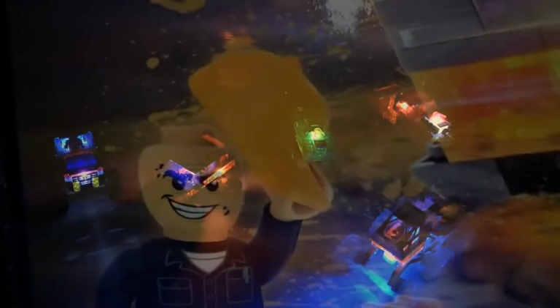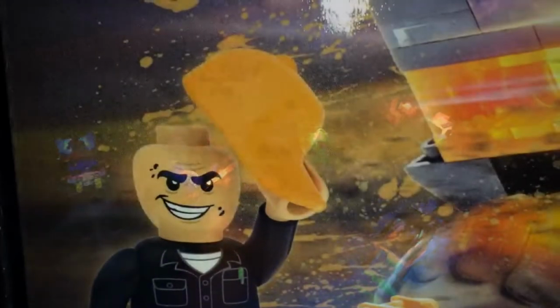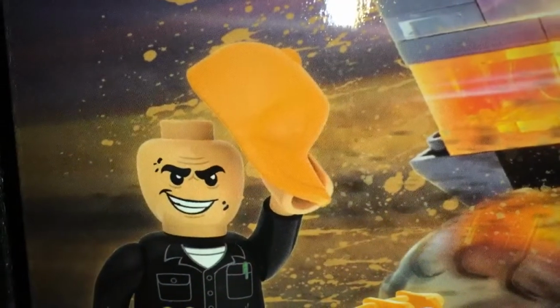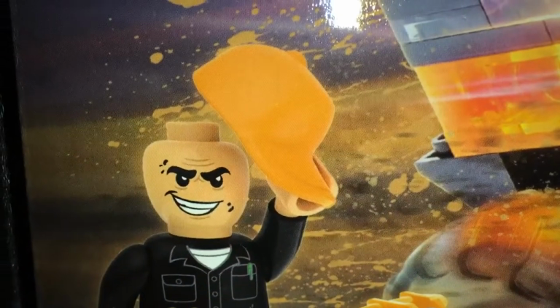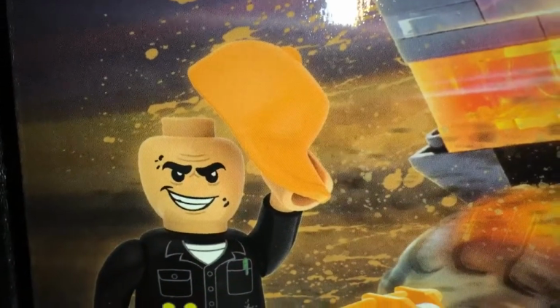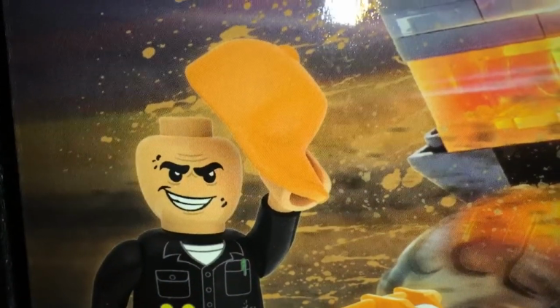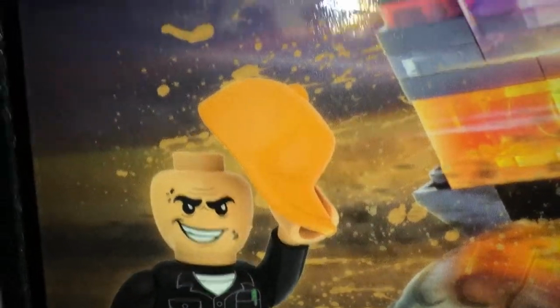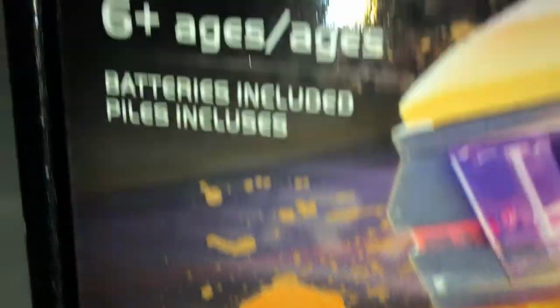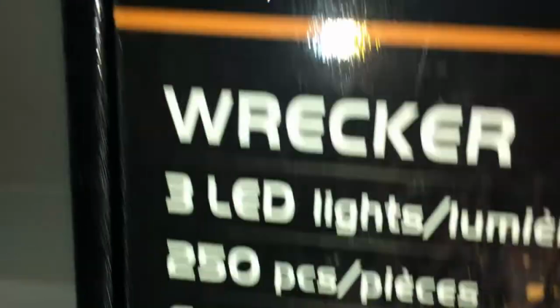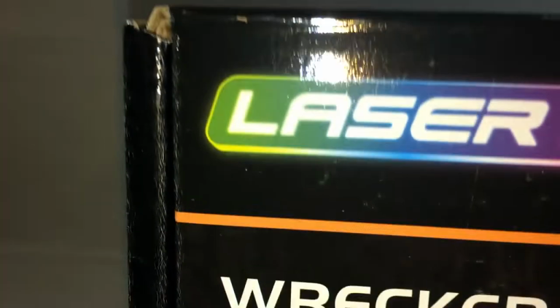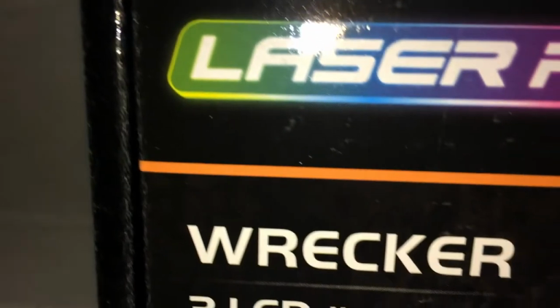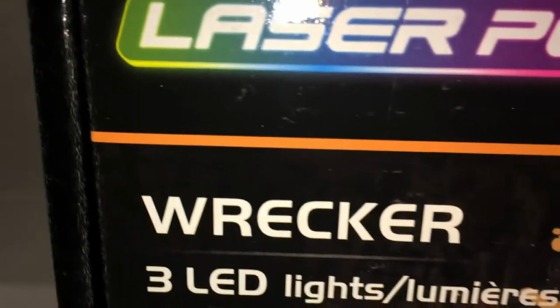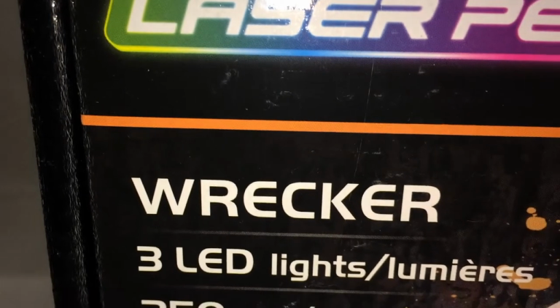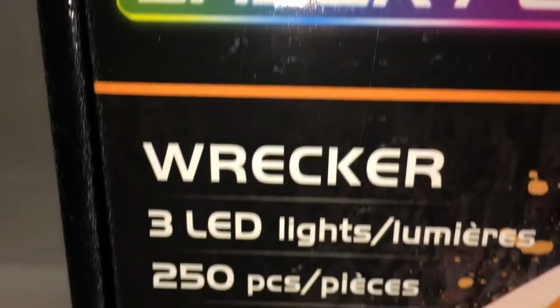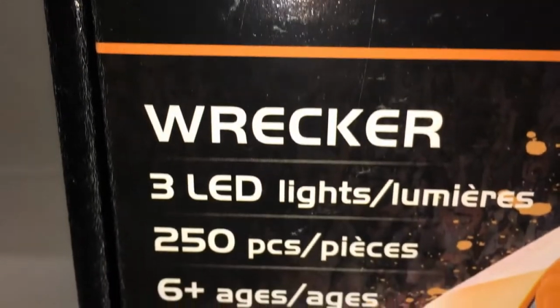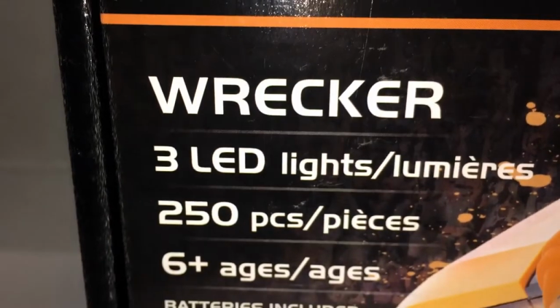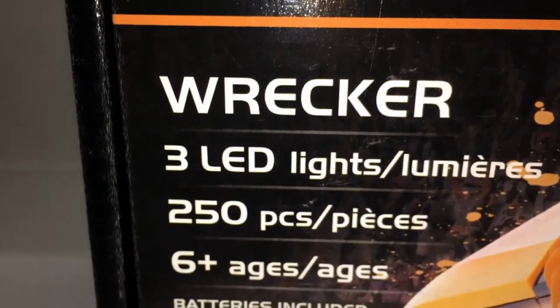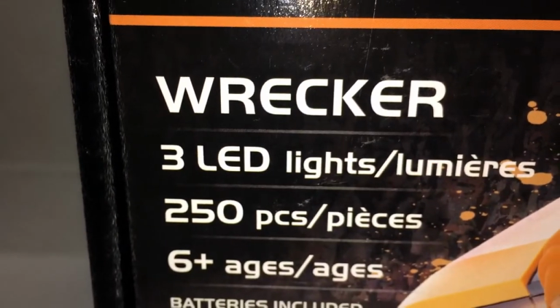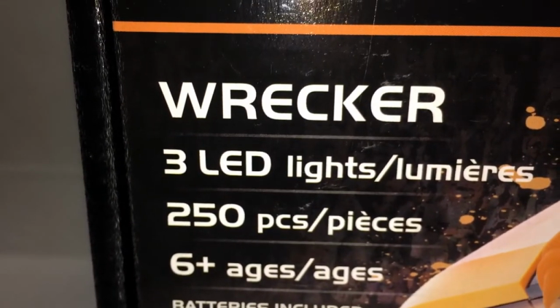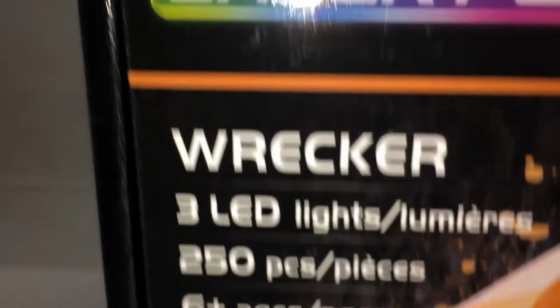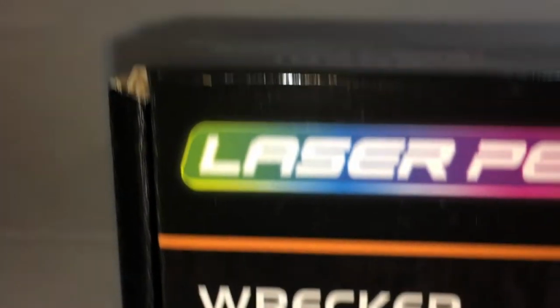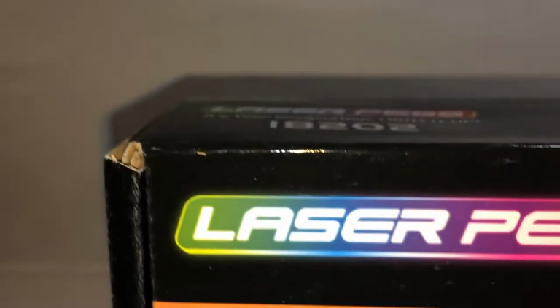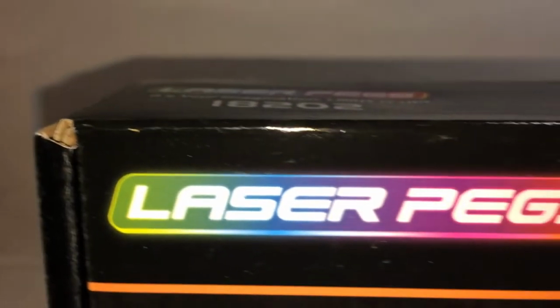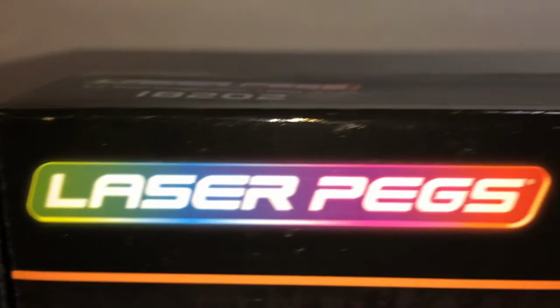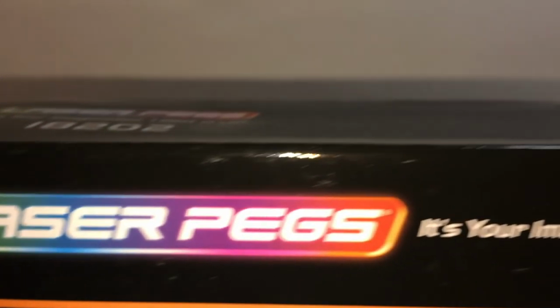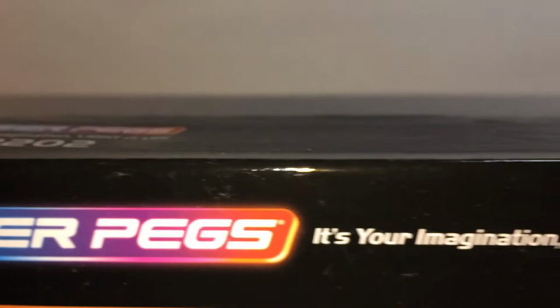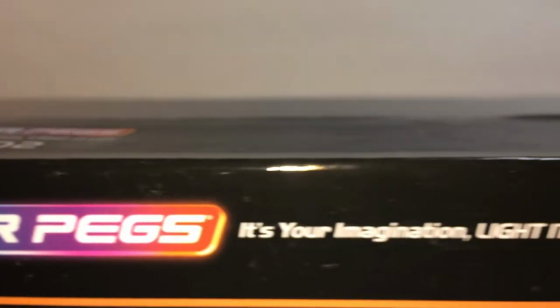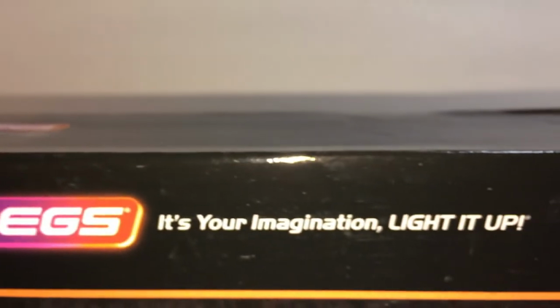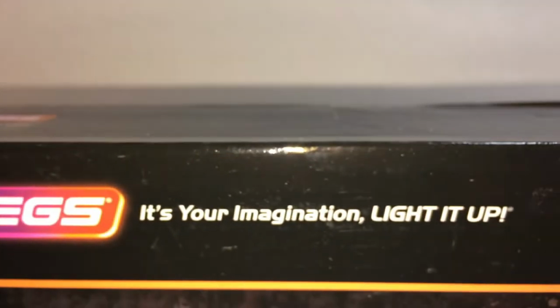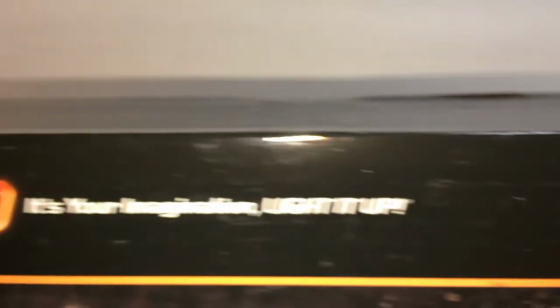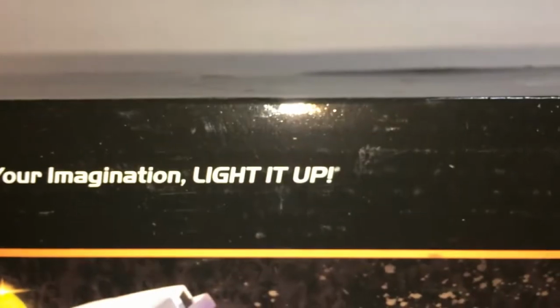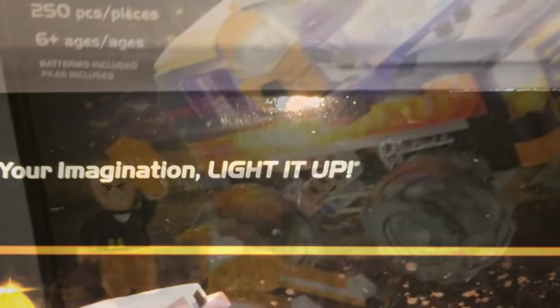This is Breakhead Boy Tour Reviews and this is Wrecker, 3 lead lights, 250 pieces by Laser Pegs — it's your imagination, light it up.